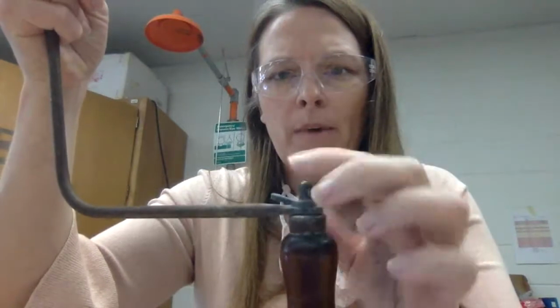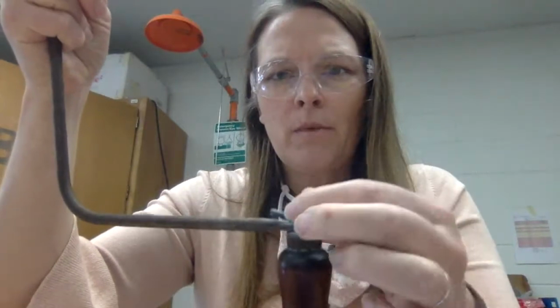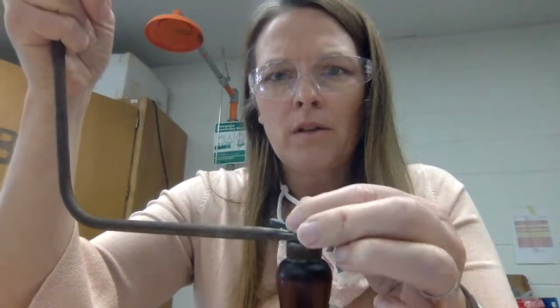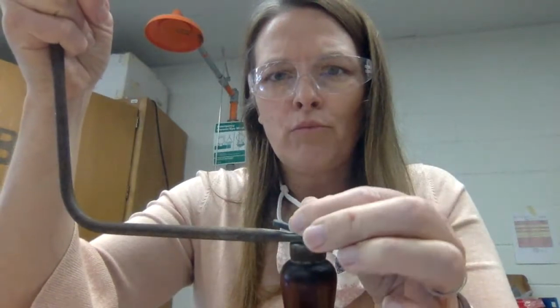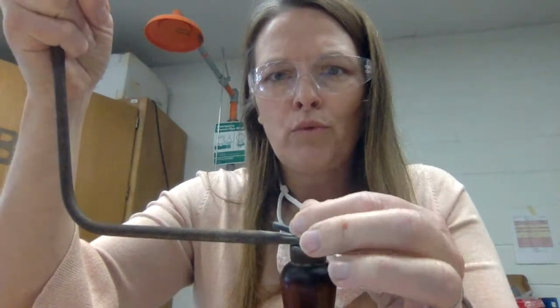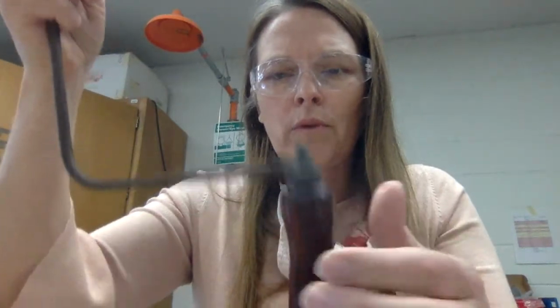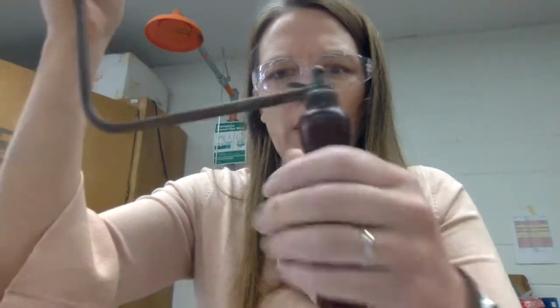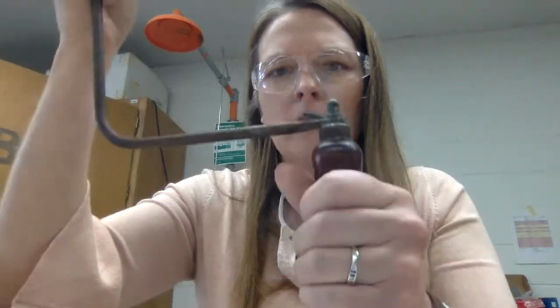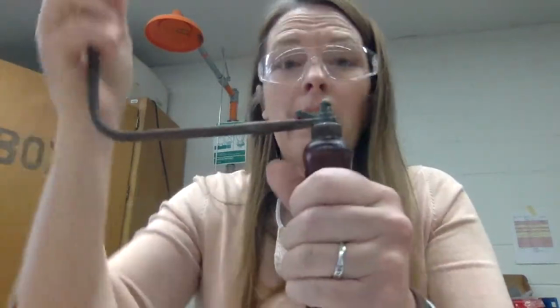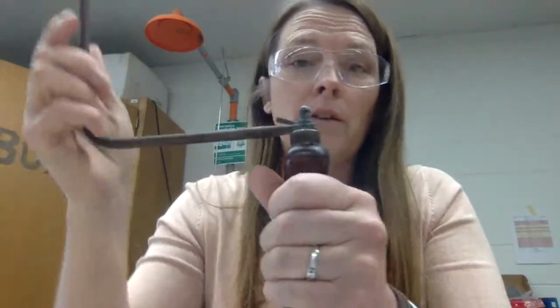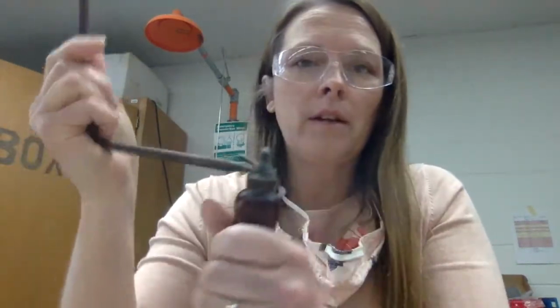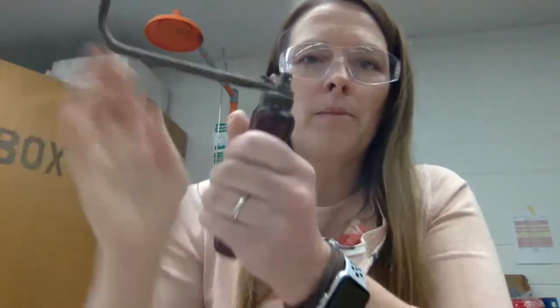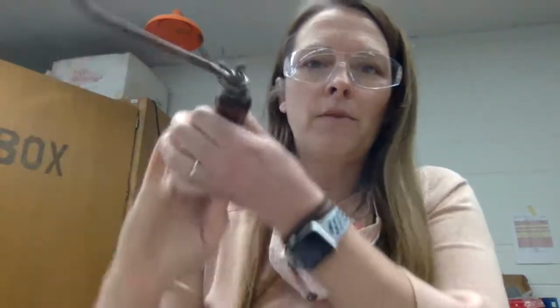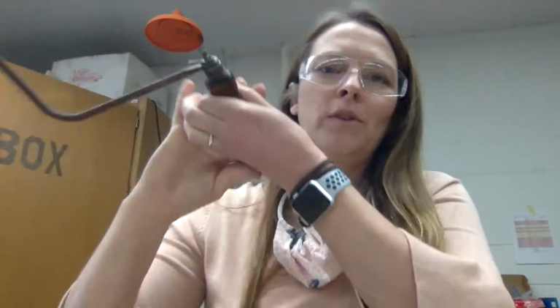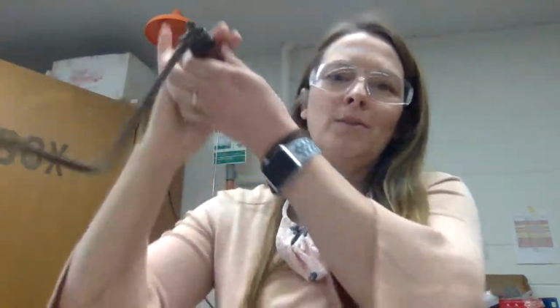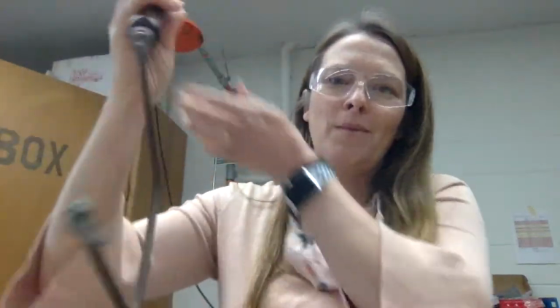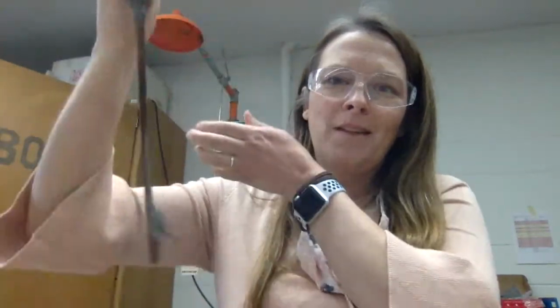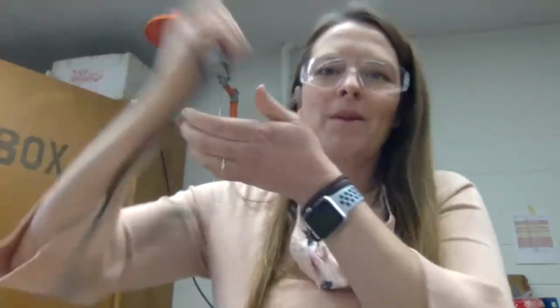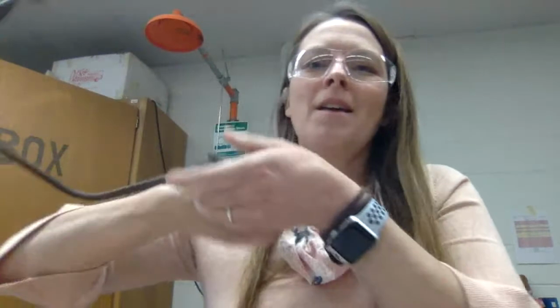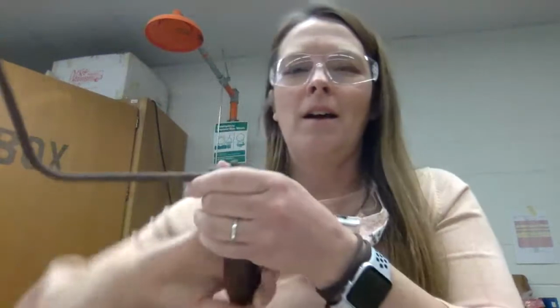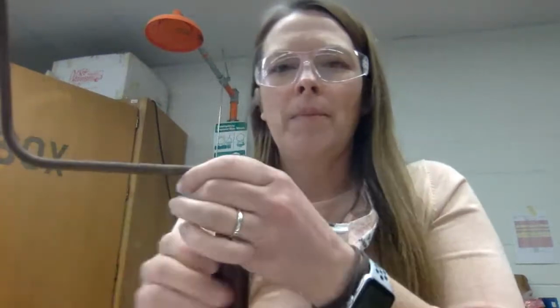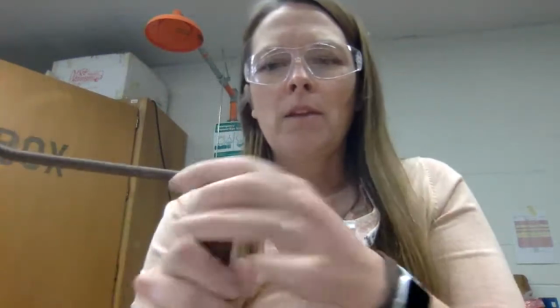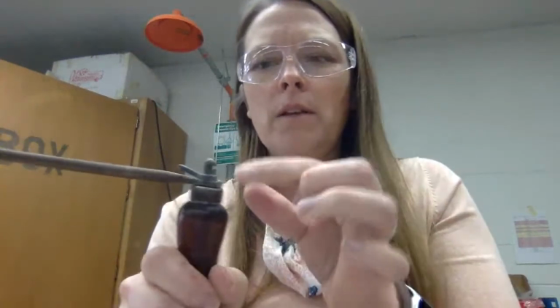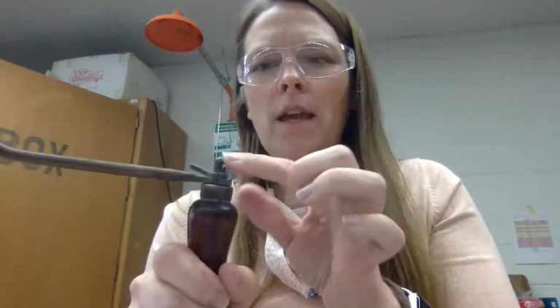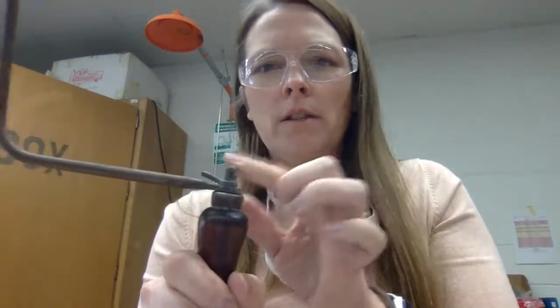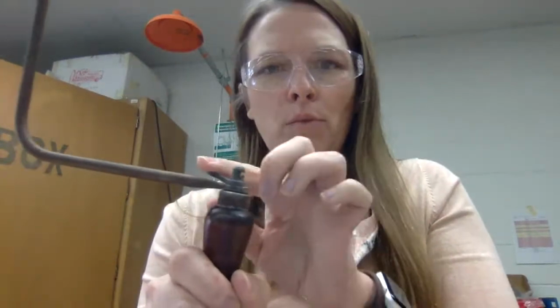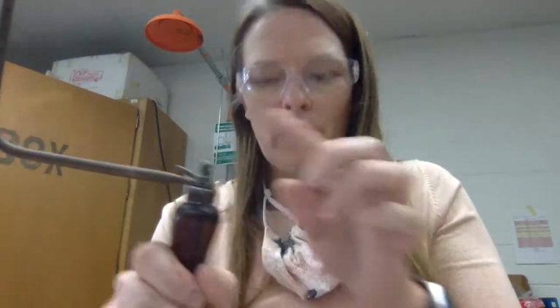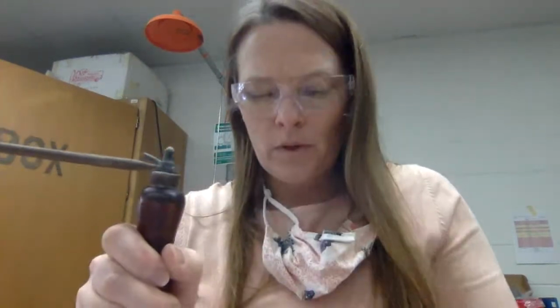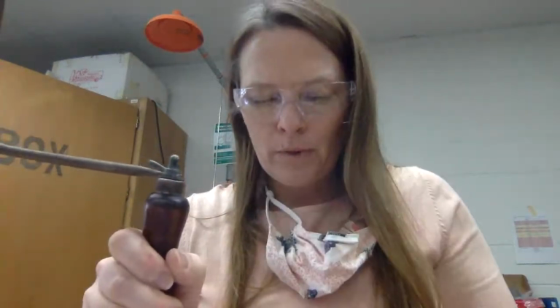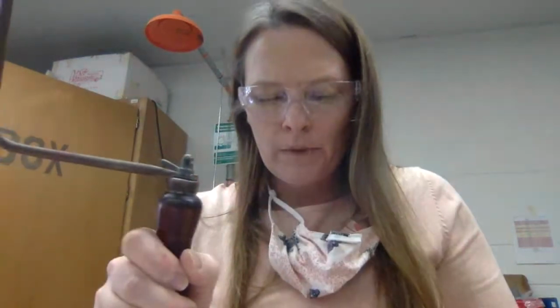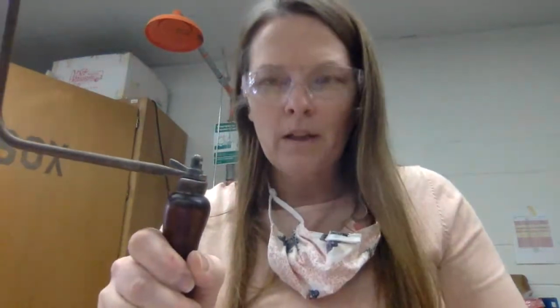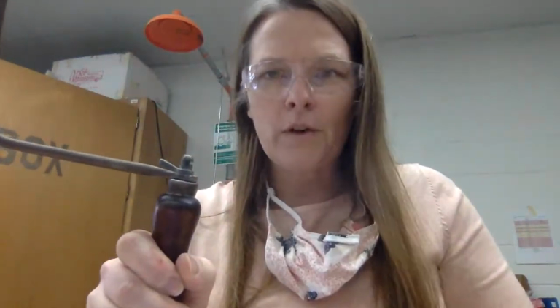The one near the handle doesn't move, so you put the blade in there first. The bottom one doesn't move — or the one near the handle. It depends on how you're holding it, but the one near the handle is the fixed end, so start there.